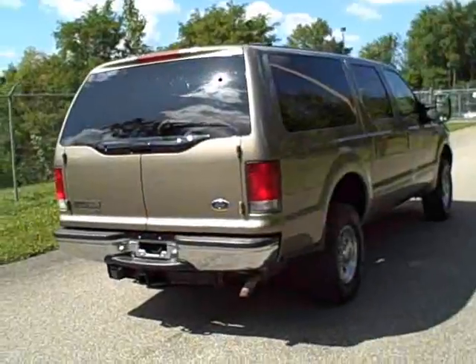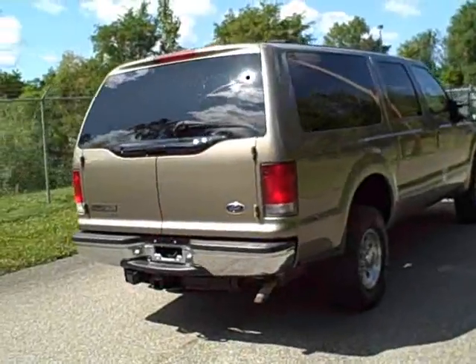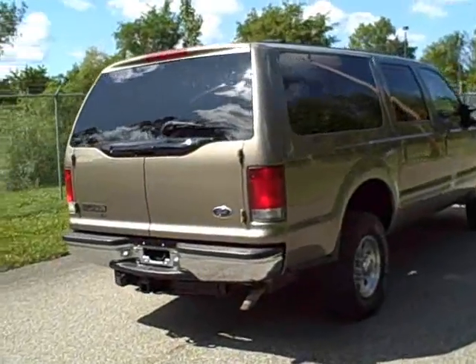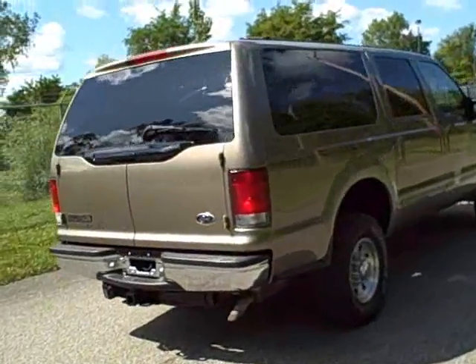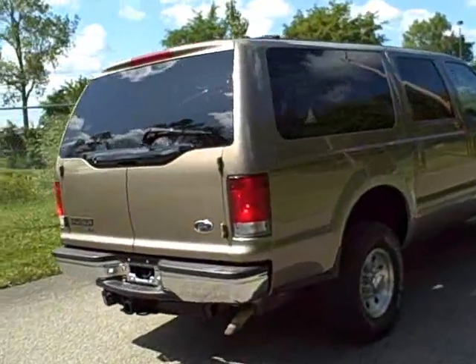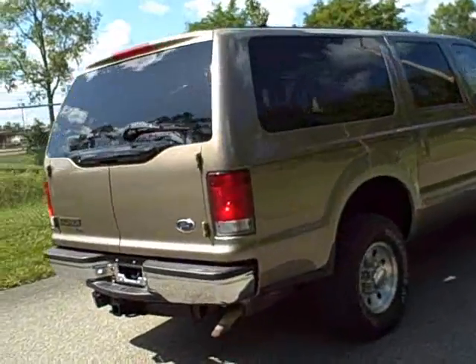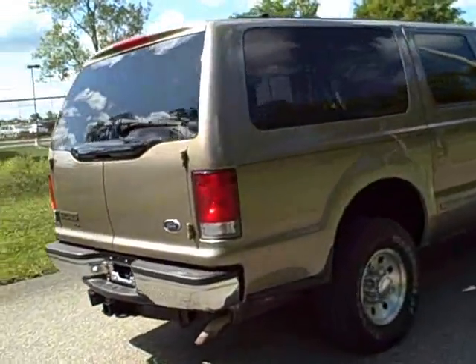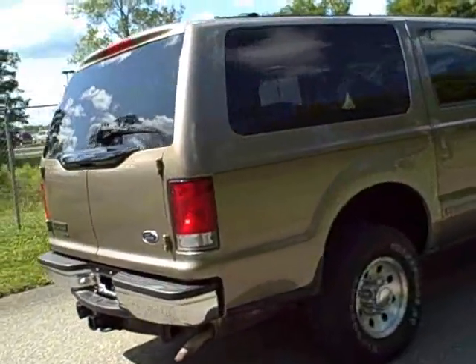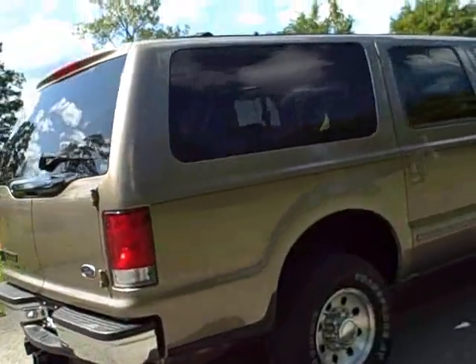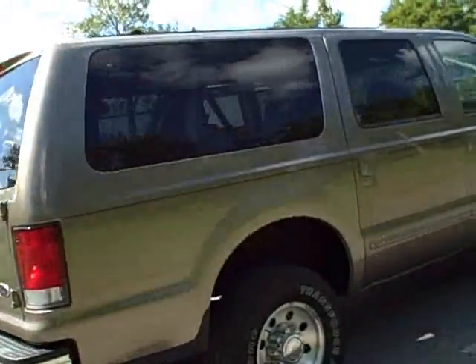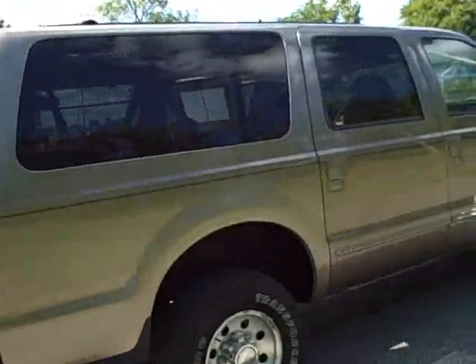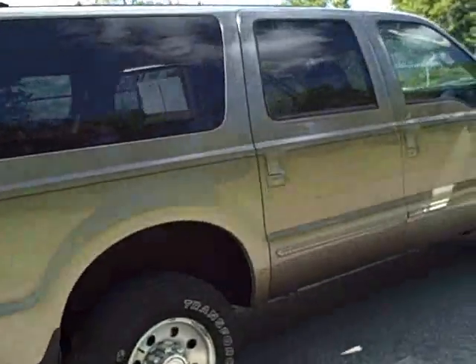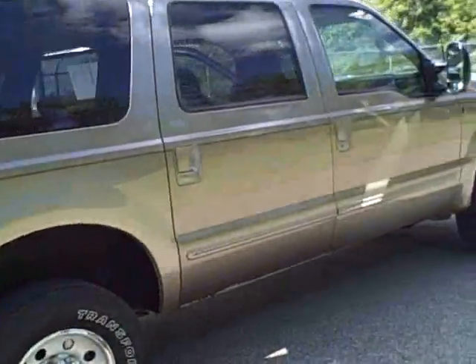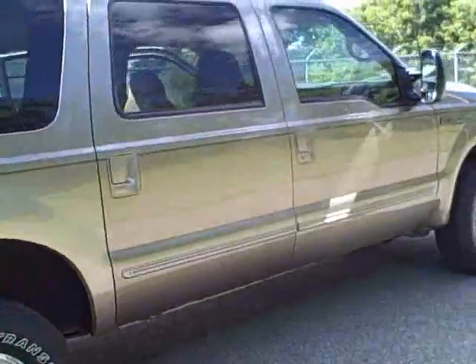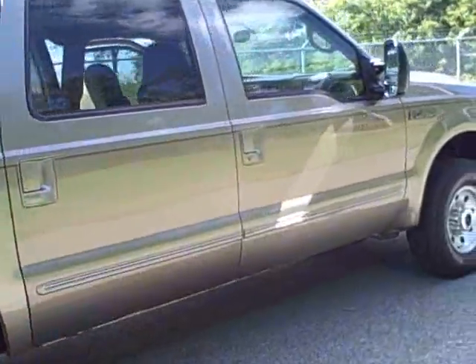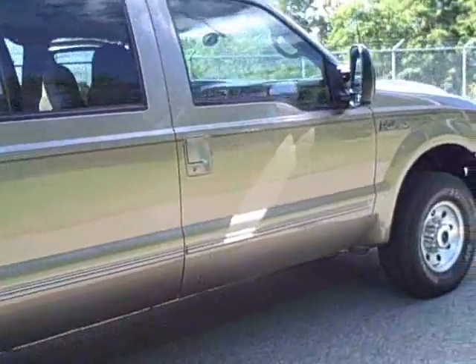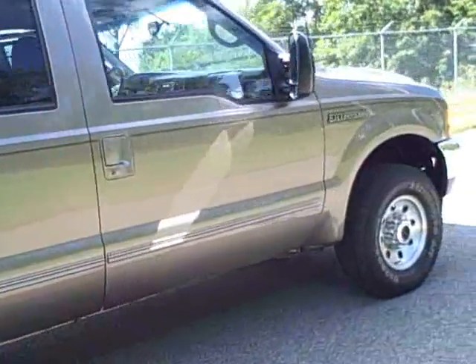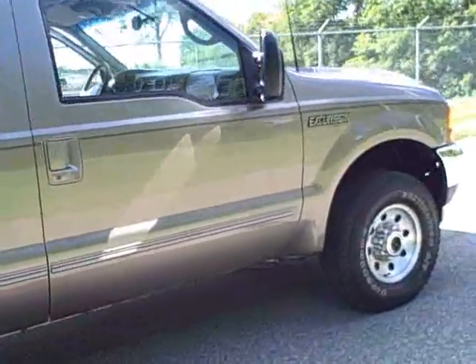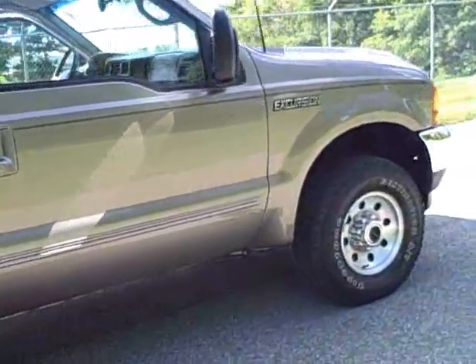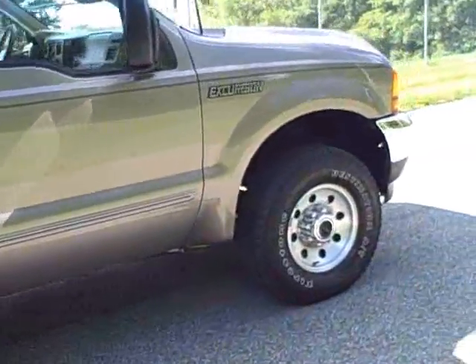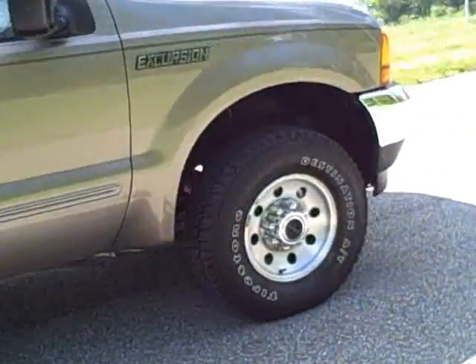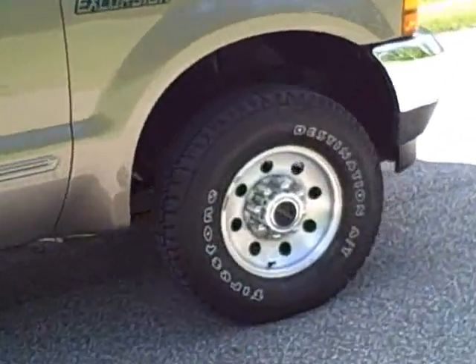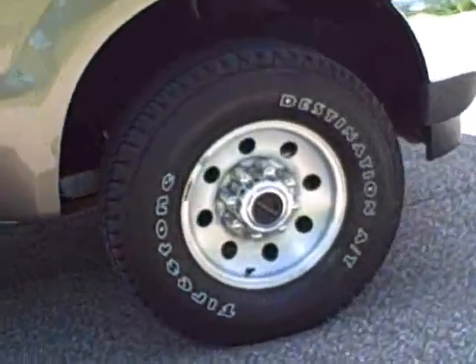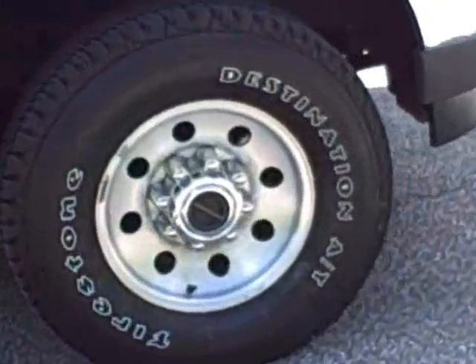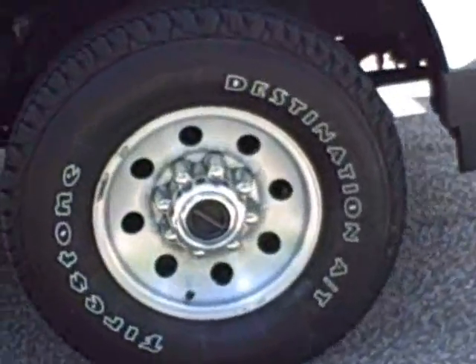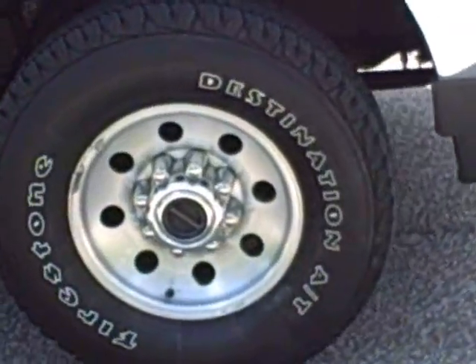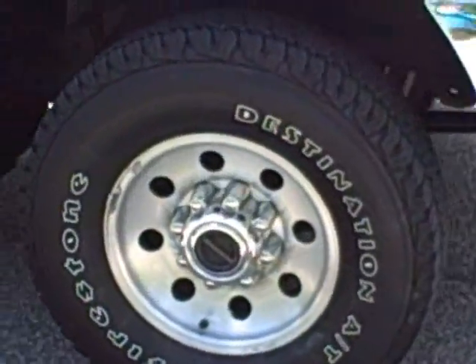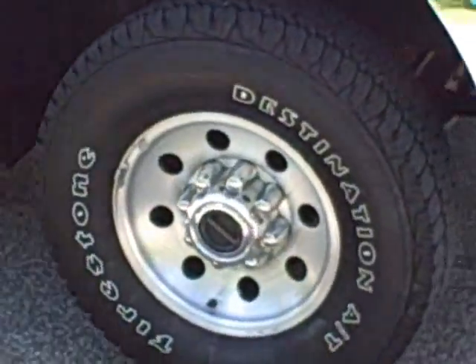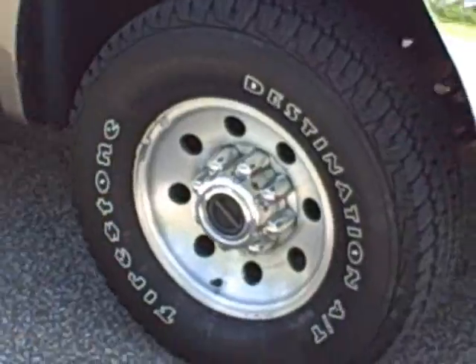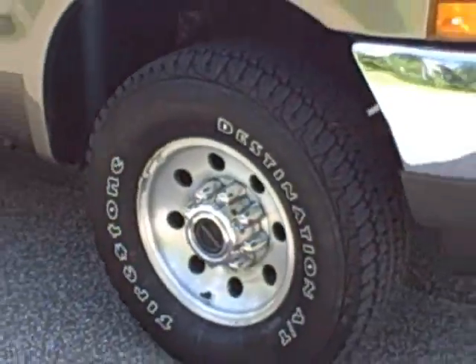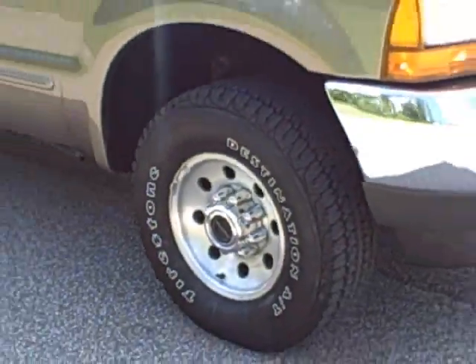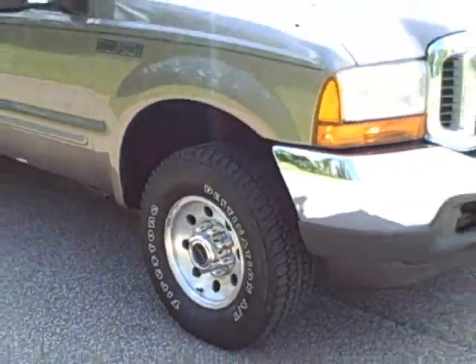Welcome to Joyce Buick Pontiac GMC in Saturn of Mansfield, Ohio. We're located at 1400 Park Avenue West and we're only 60 minutes from Cleveland or Columbus, so airport pickup is always available.